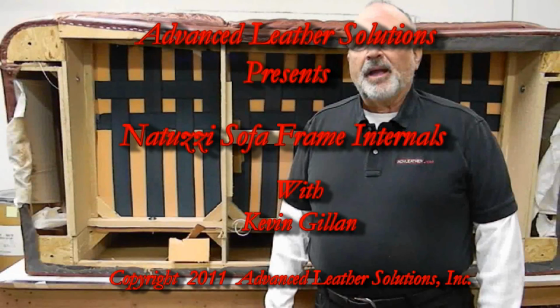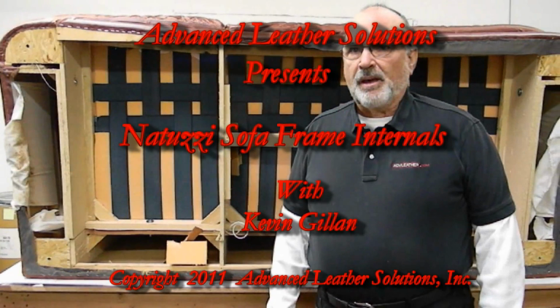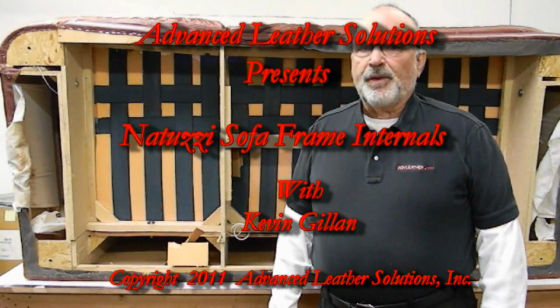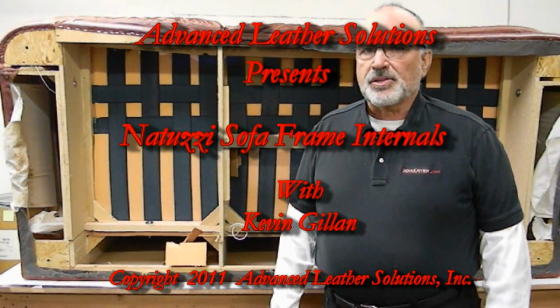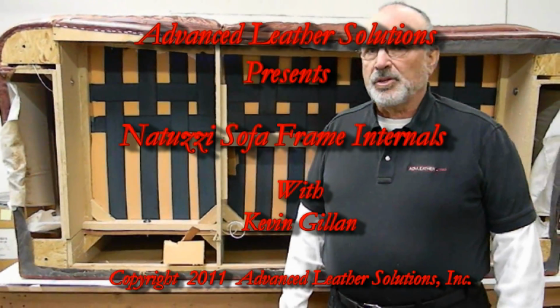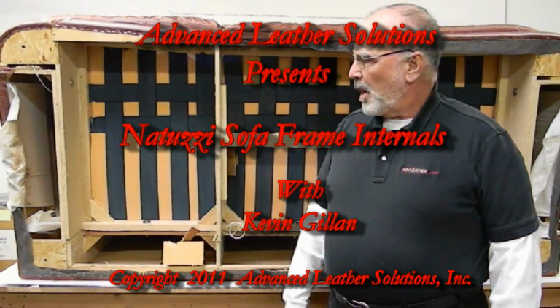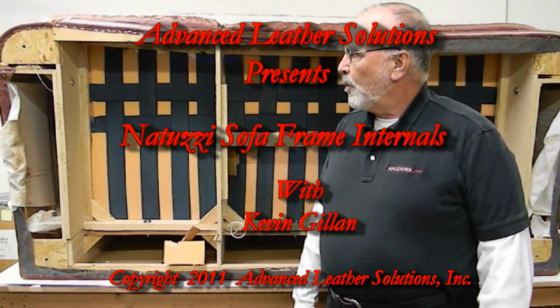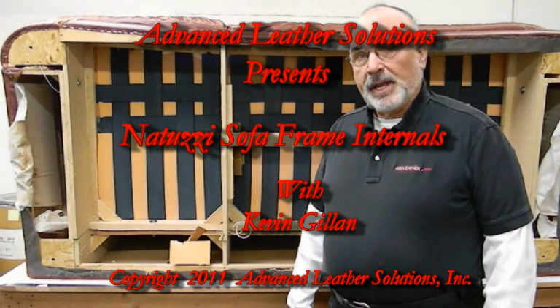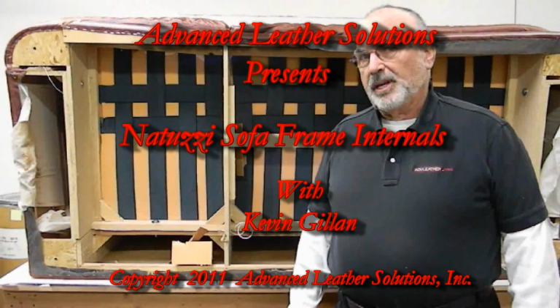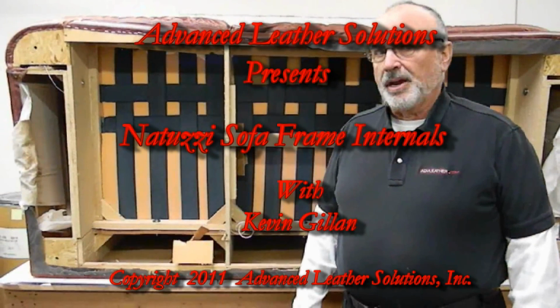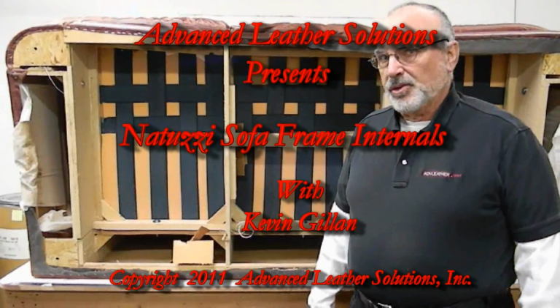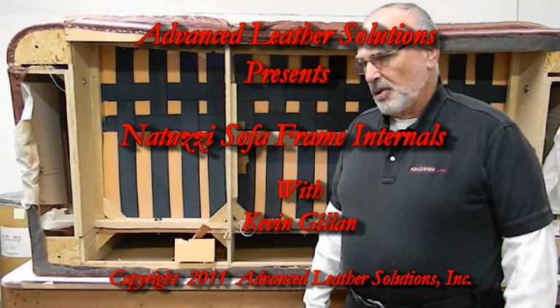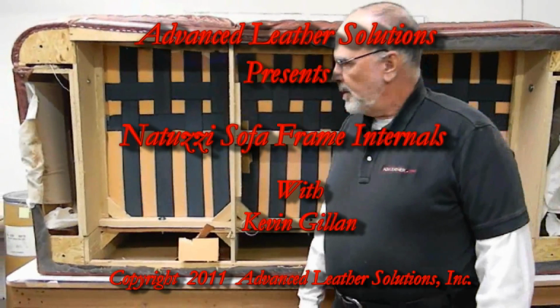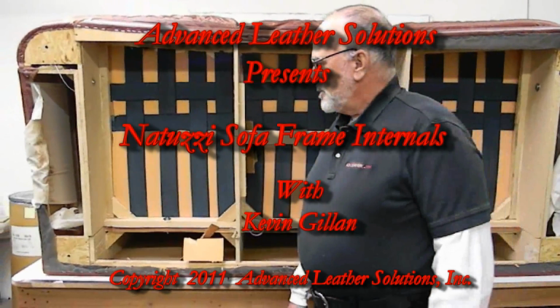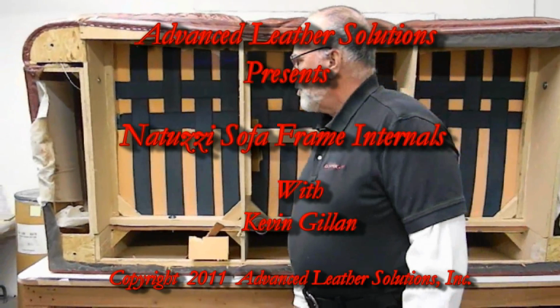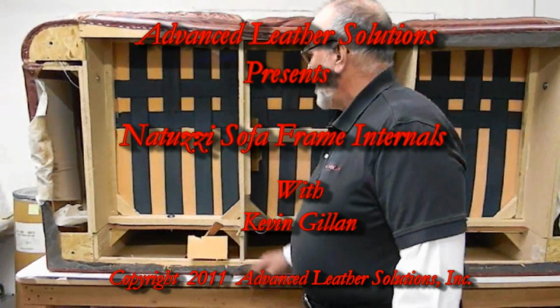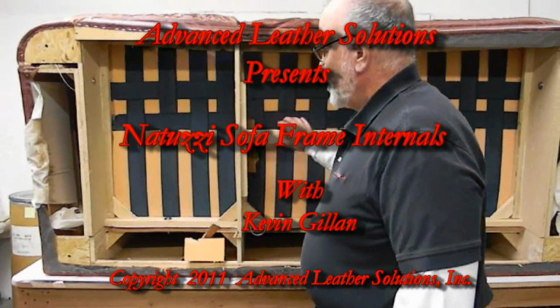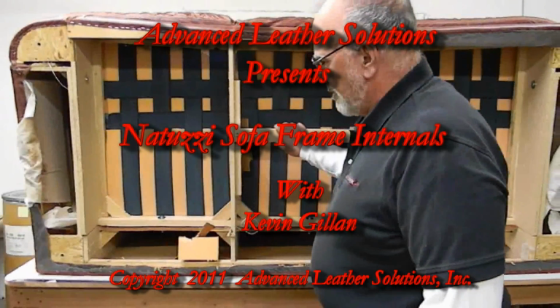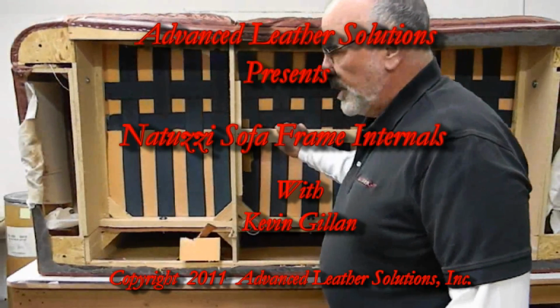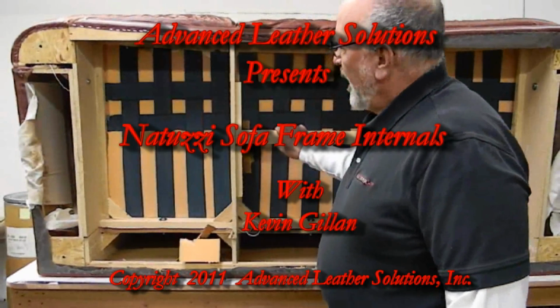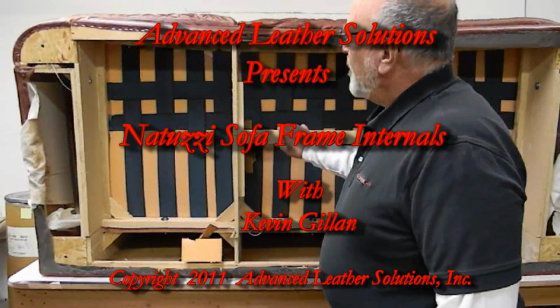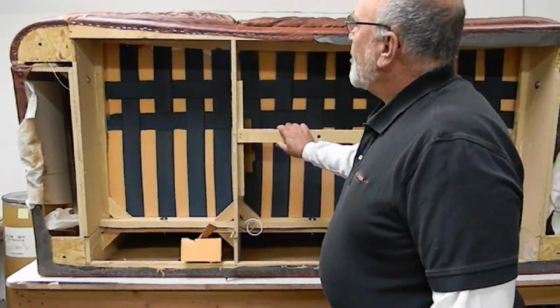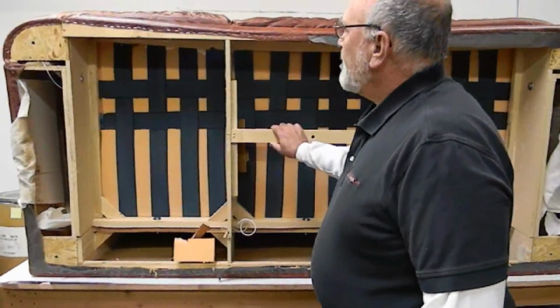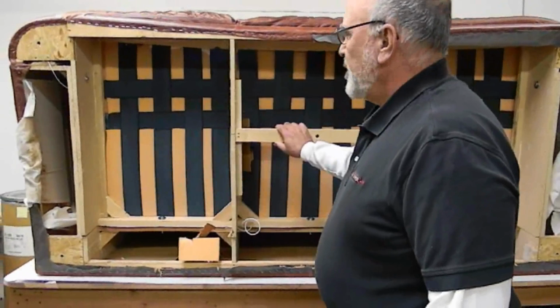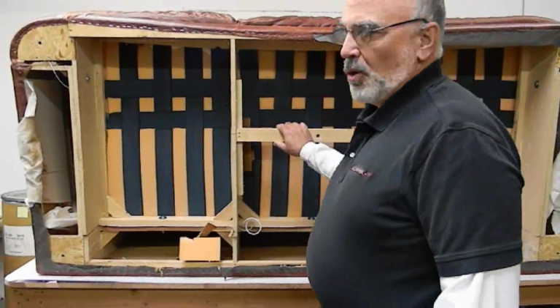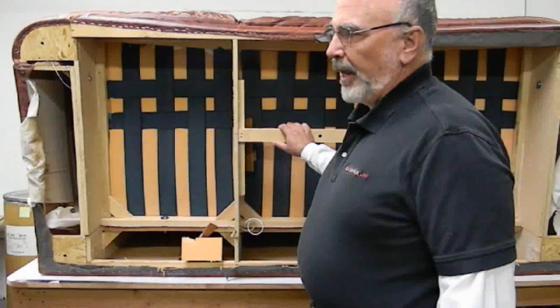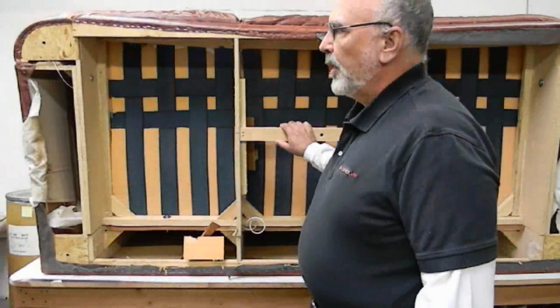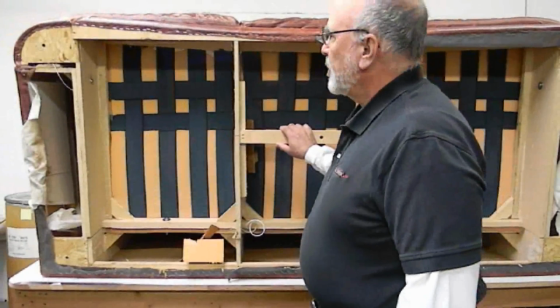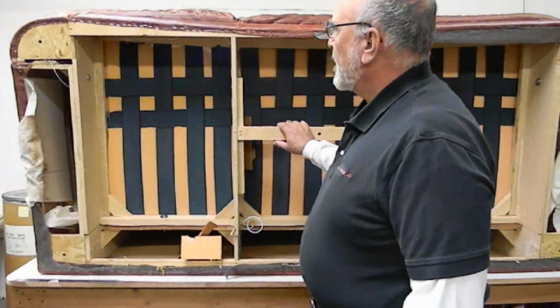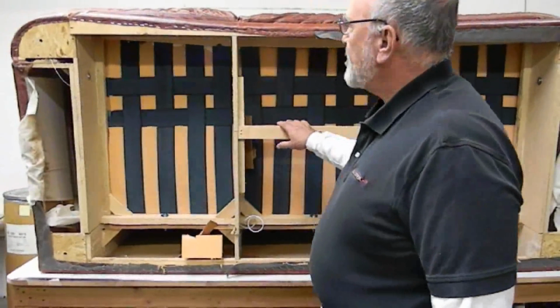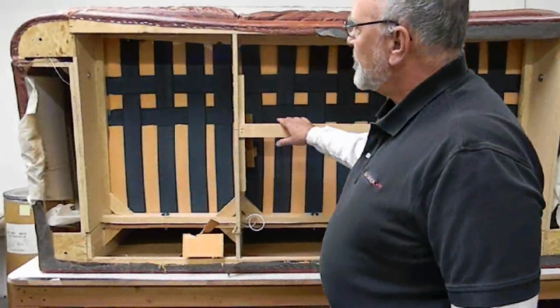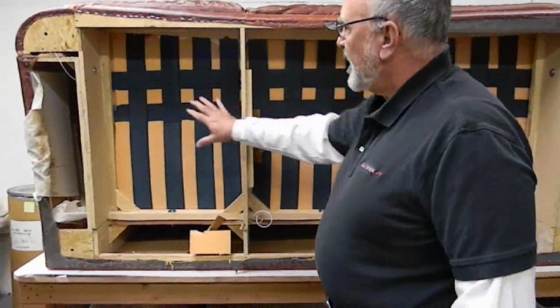Hi, this is Kevin with Advanced Leather Solutions. What we're looking at is the inside of a Natuzzi sofa — a sofa manufactured by Natuzzi out of Italy, about 10 years old. We are looking at a collapsing seat deck.